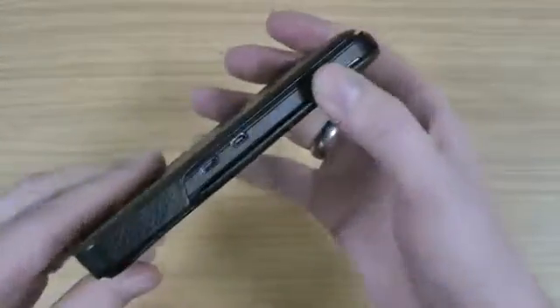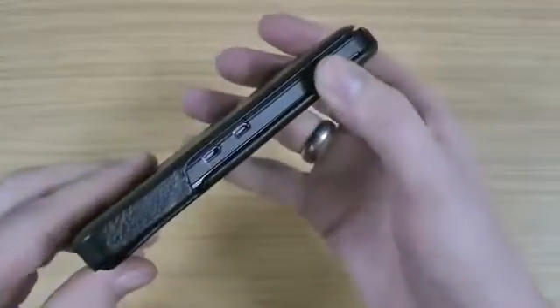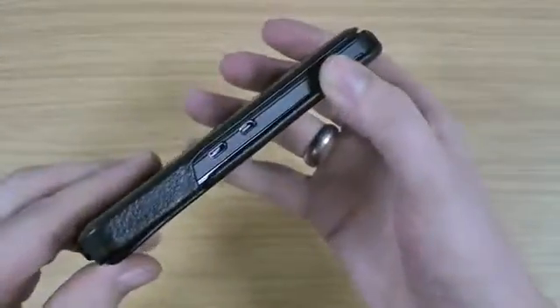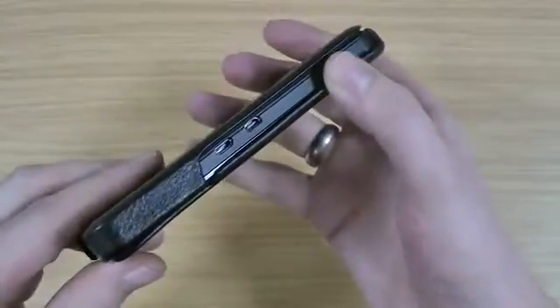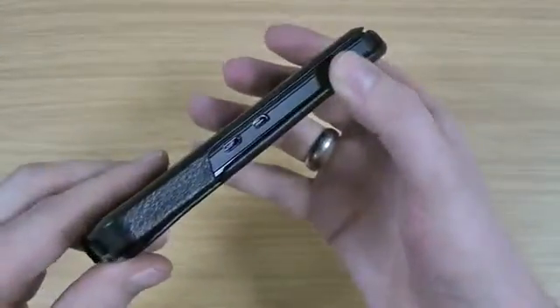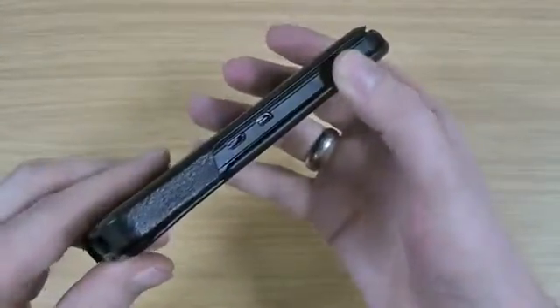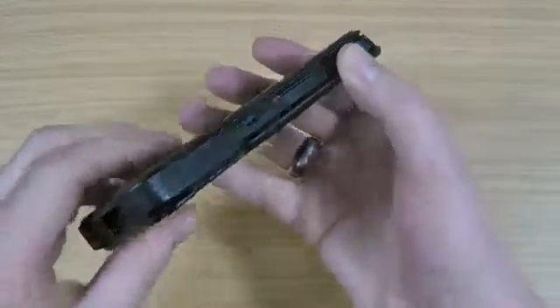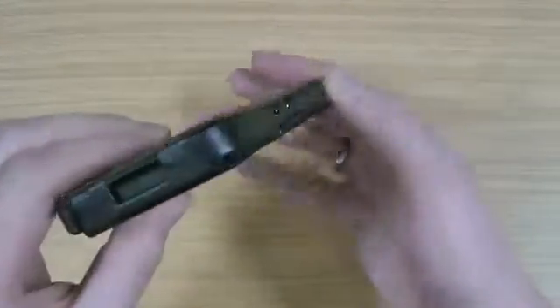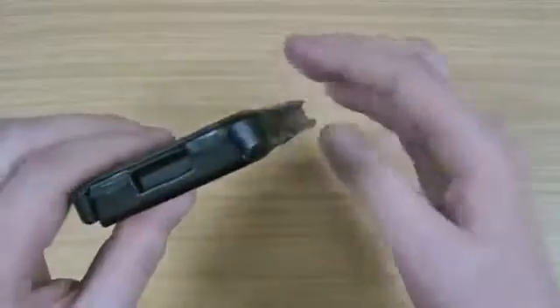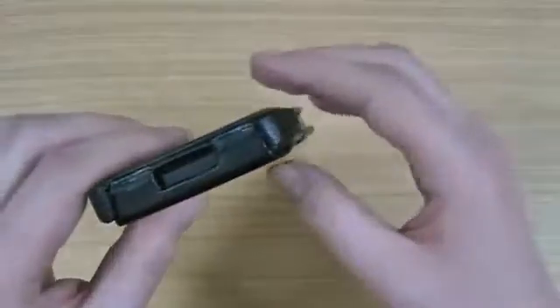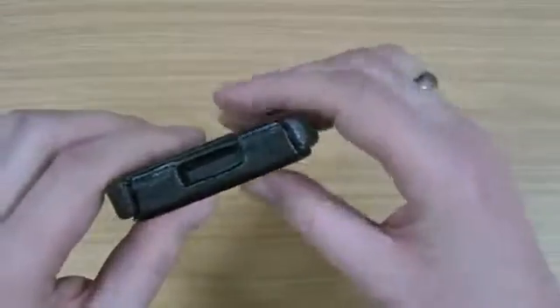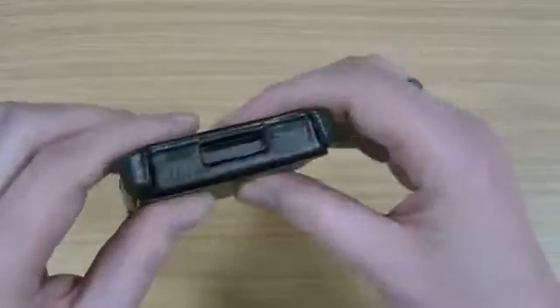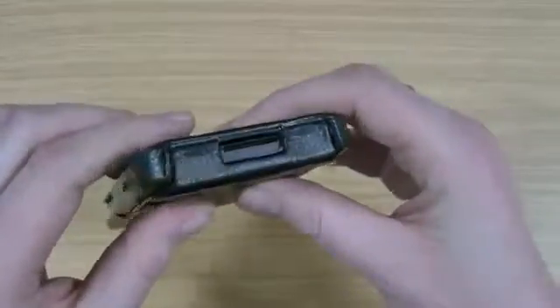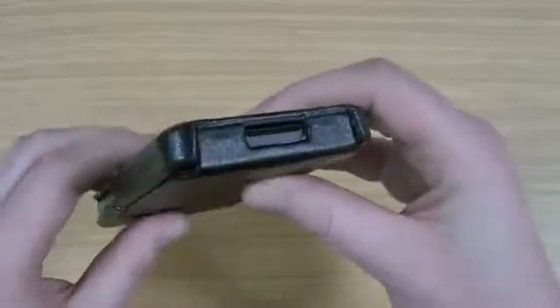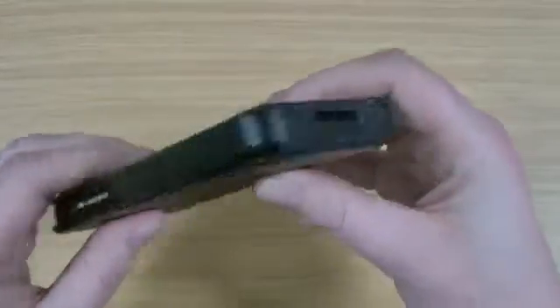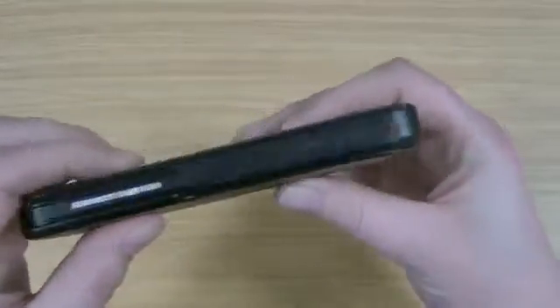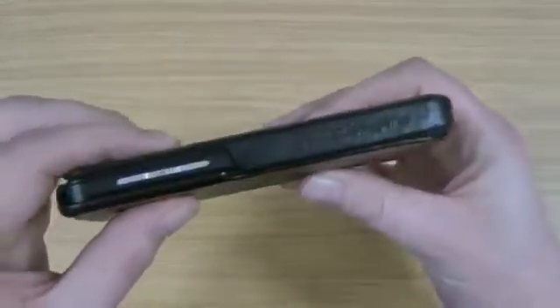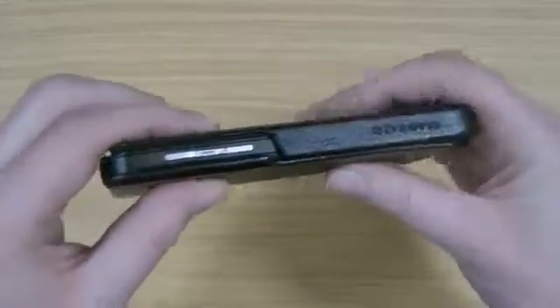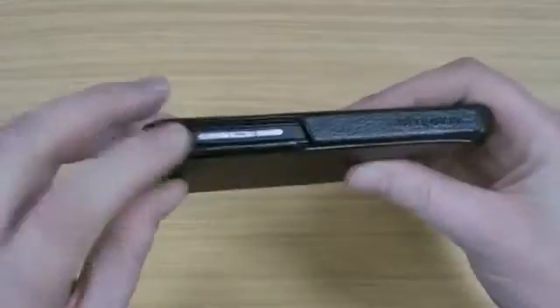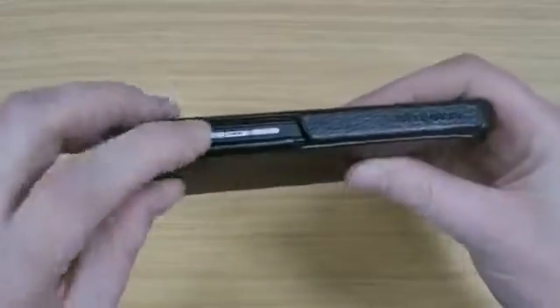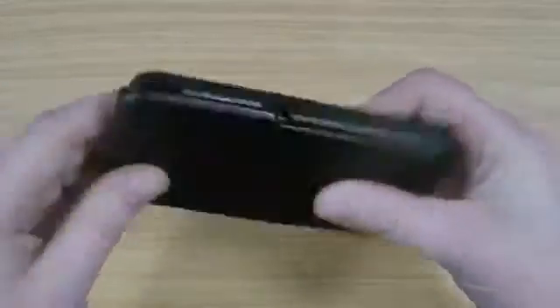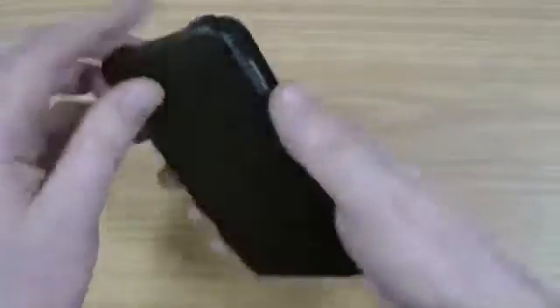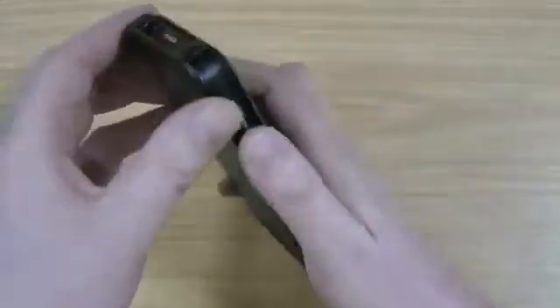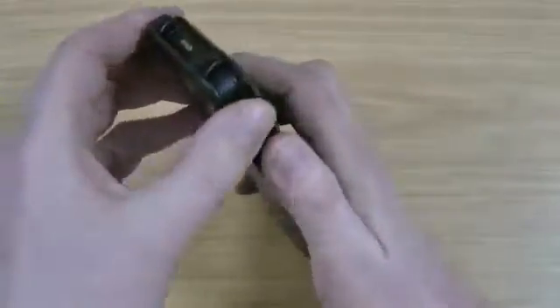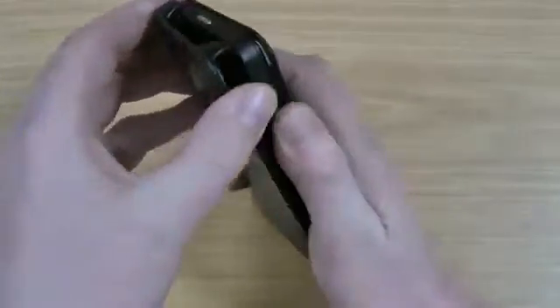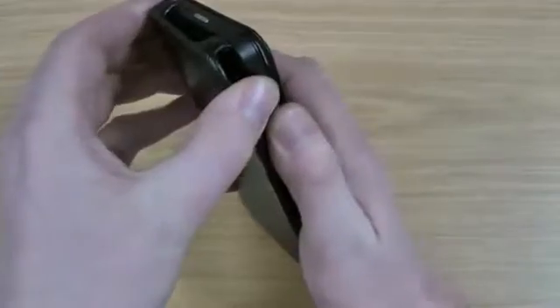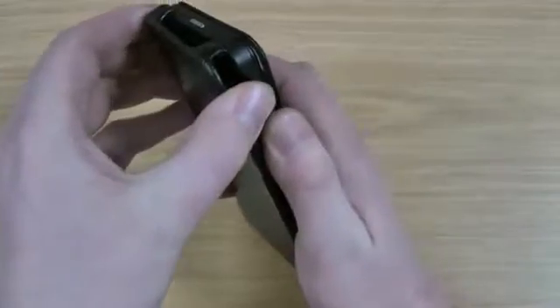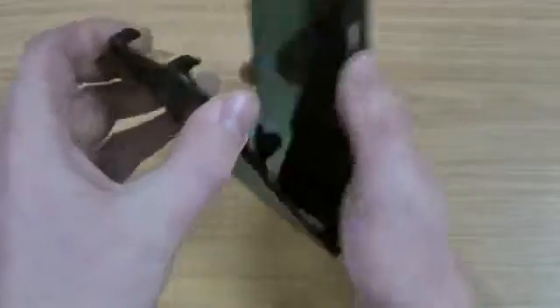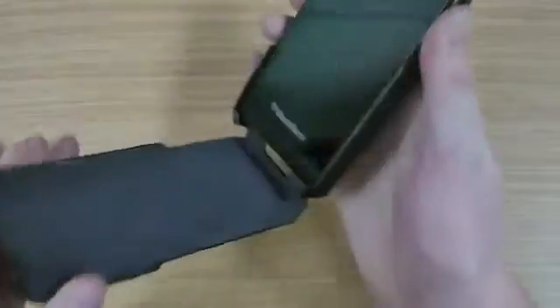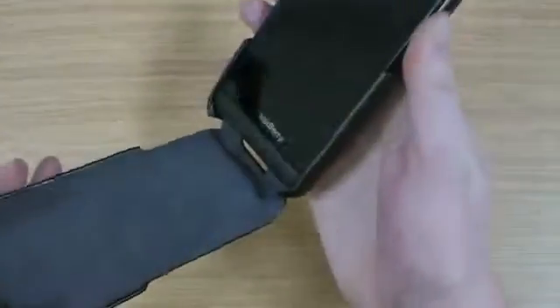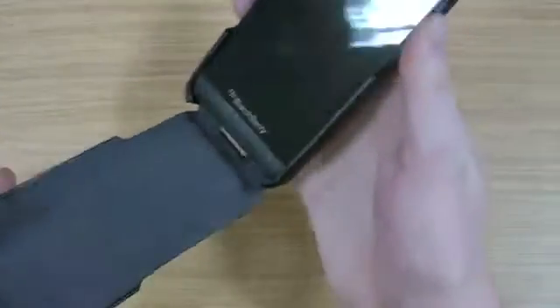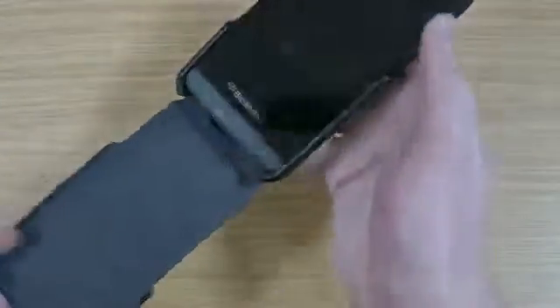So you can see there you've got access to charge it still and to use the output display. We've also got access there to the volume. So to access the phone you simply flip that down.